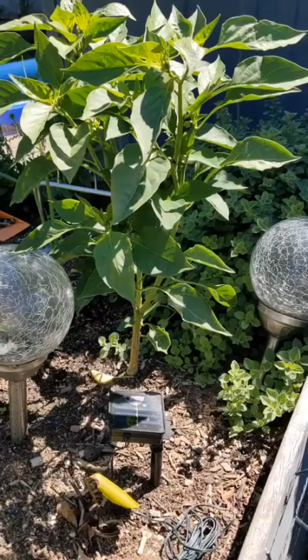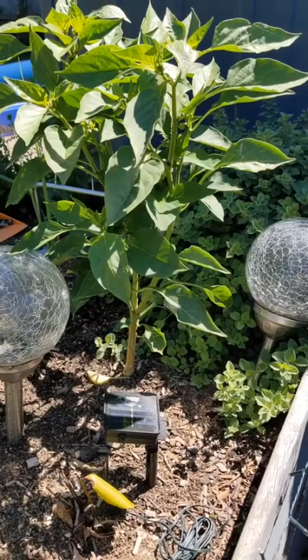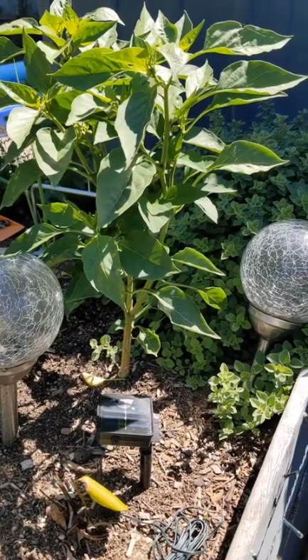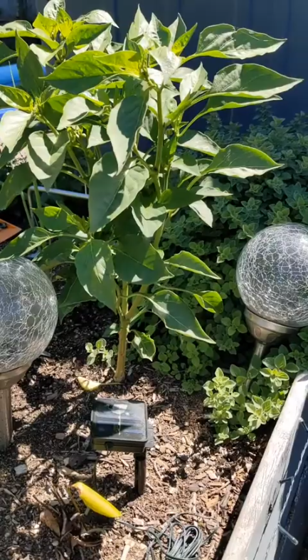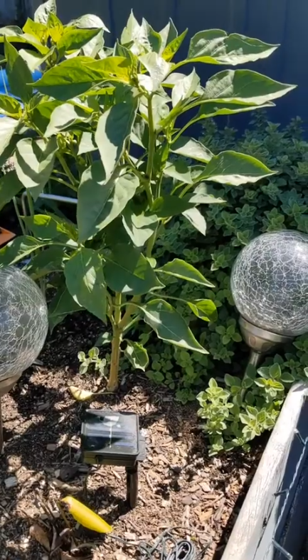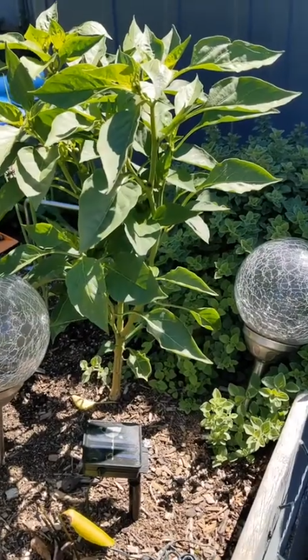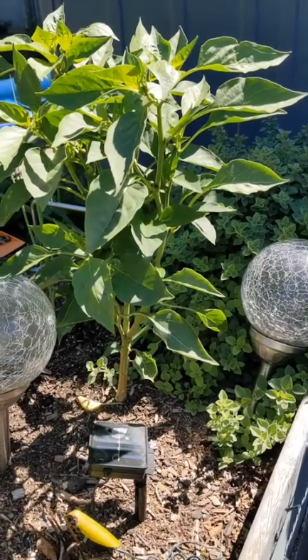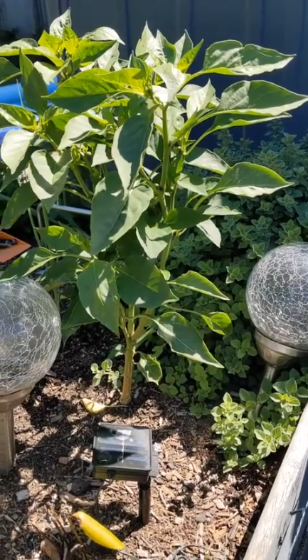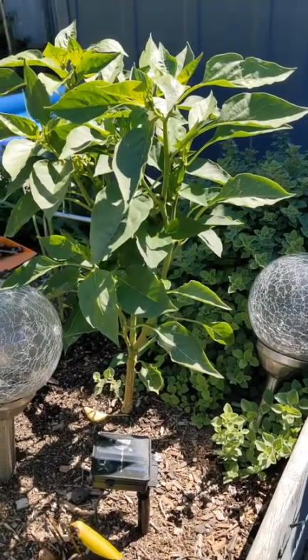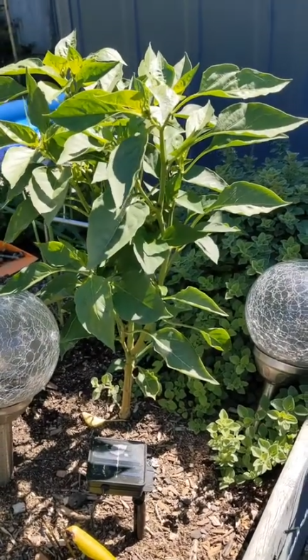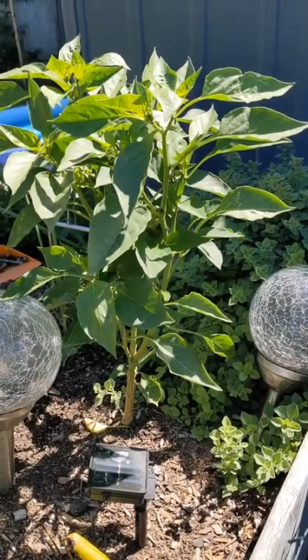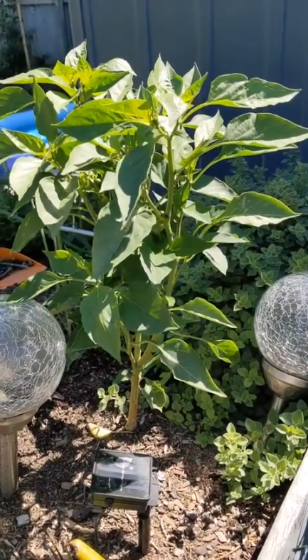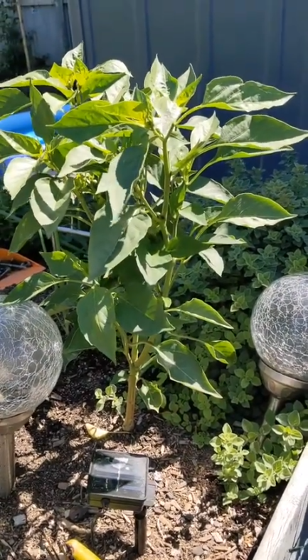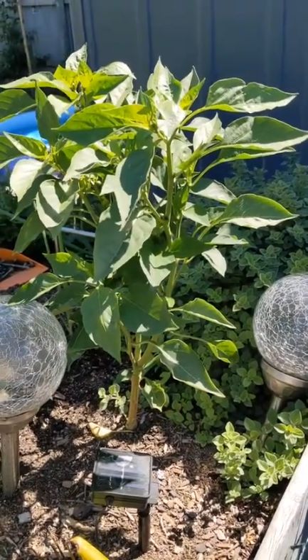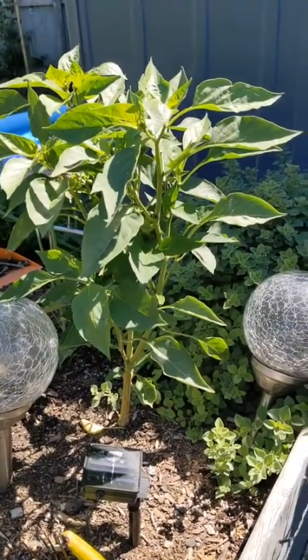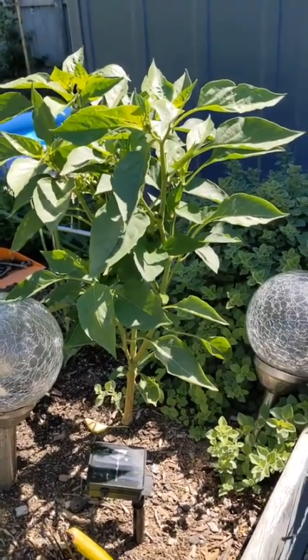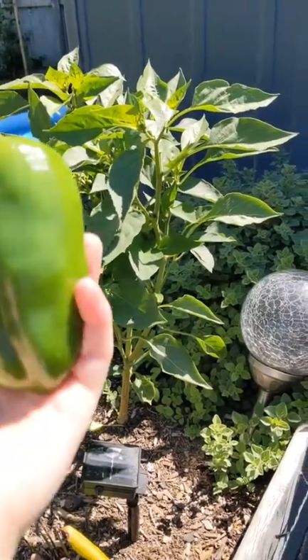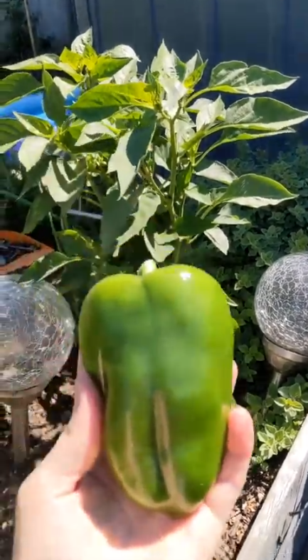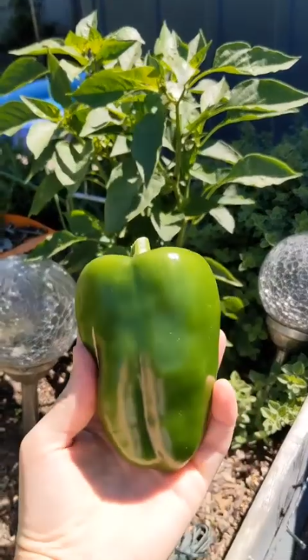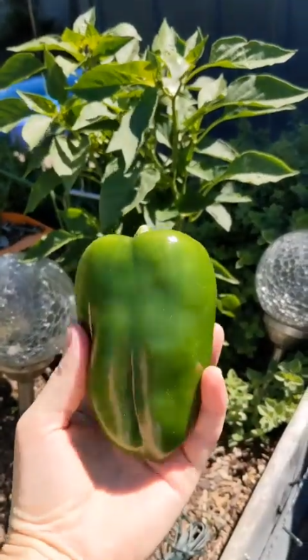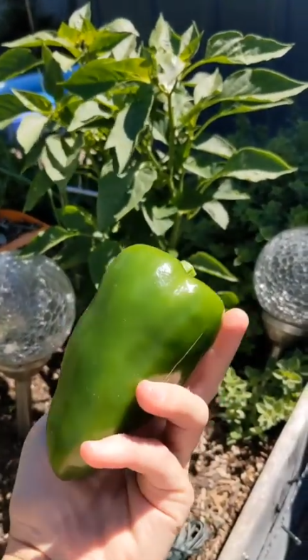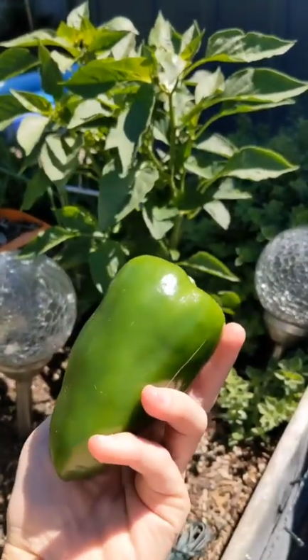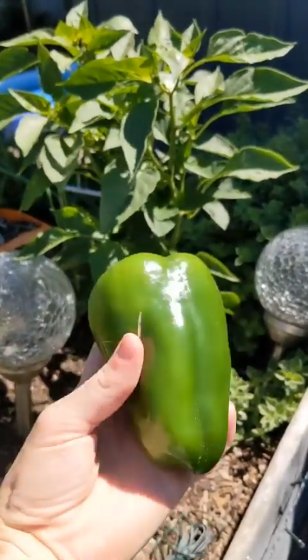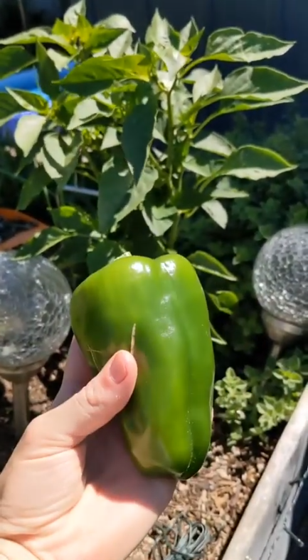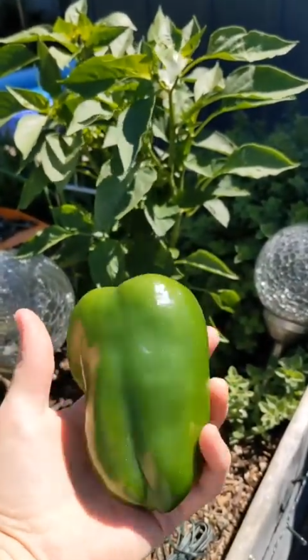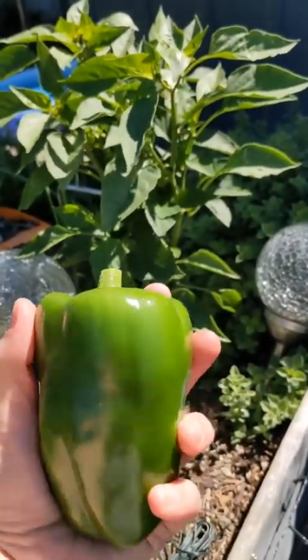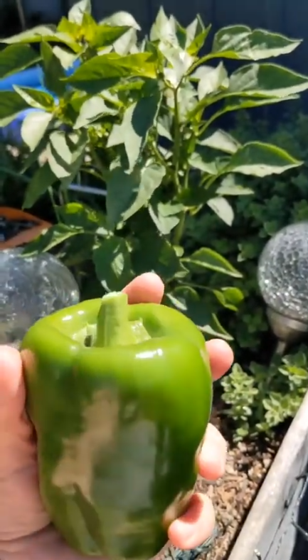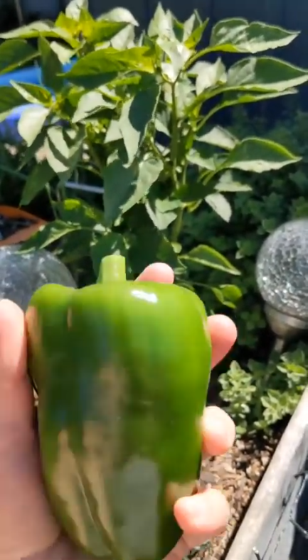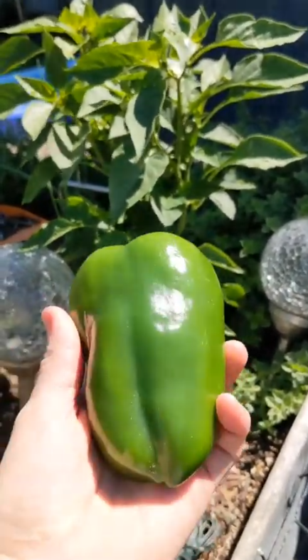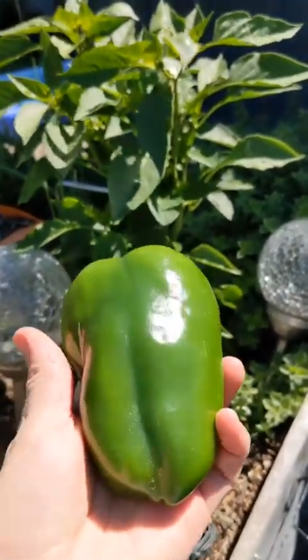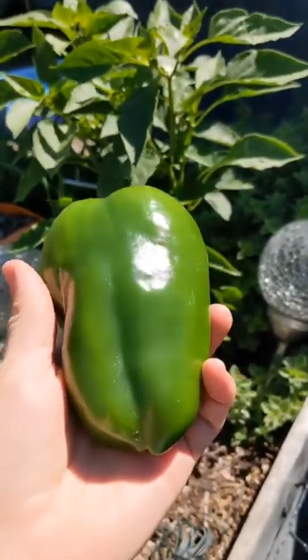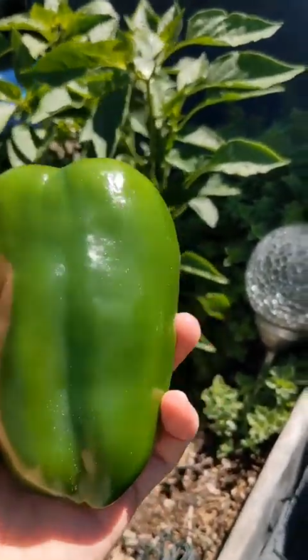I had to take a video of this absolutely stunning capsicum plant. I have just picked this beauty — smells absolutely divine — and I'm going to eat it like an apple.